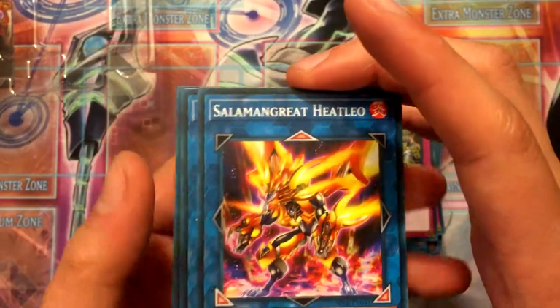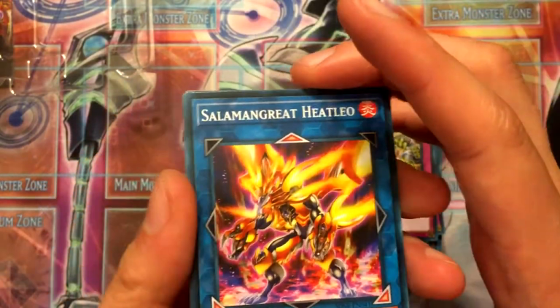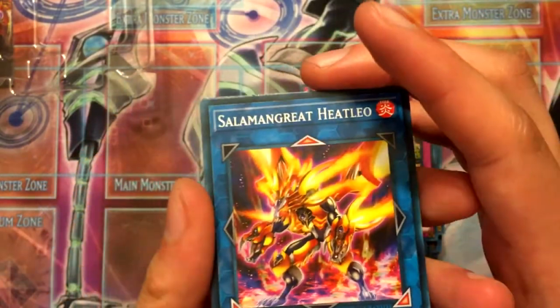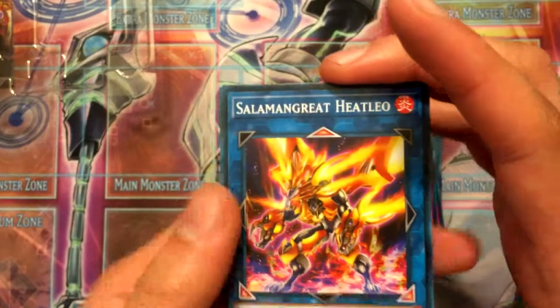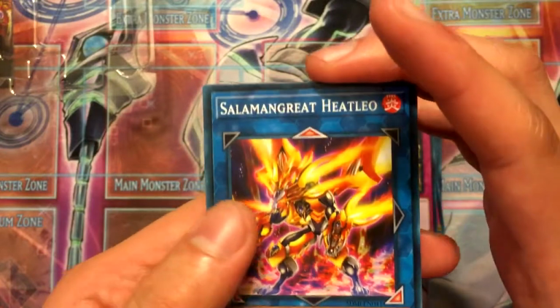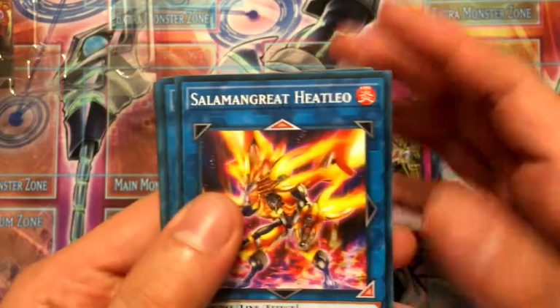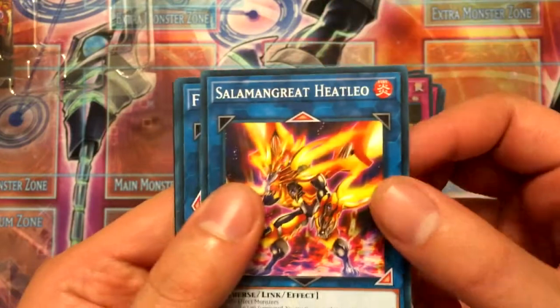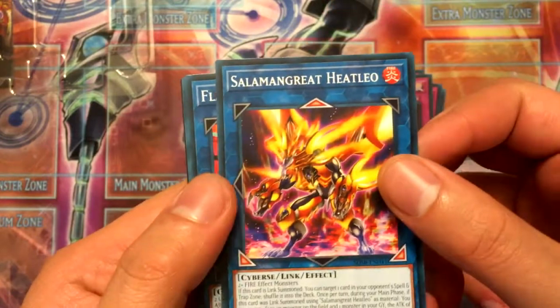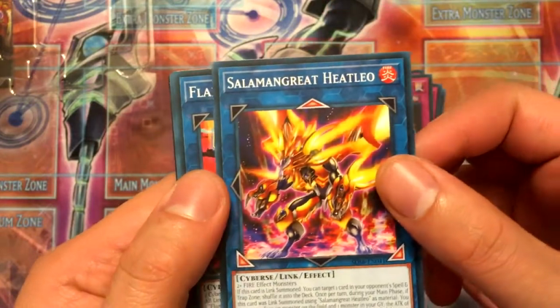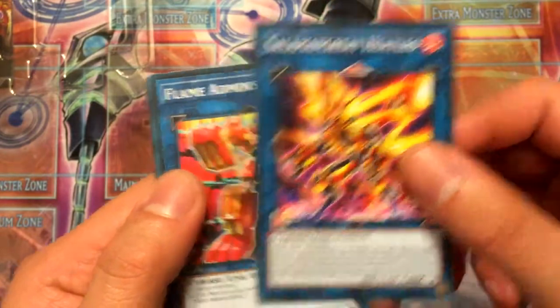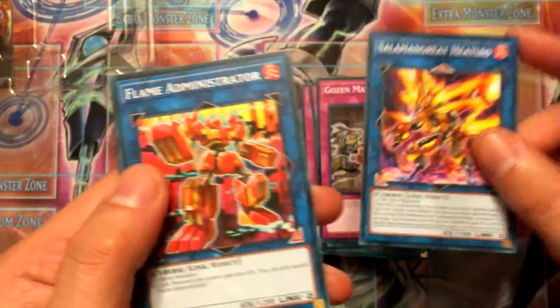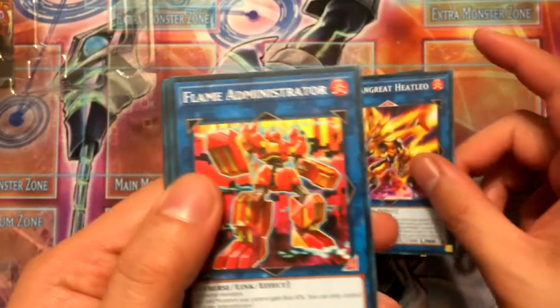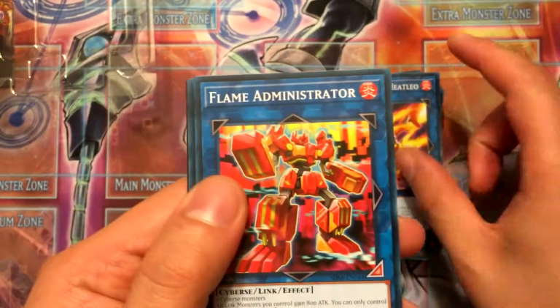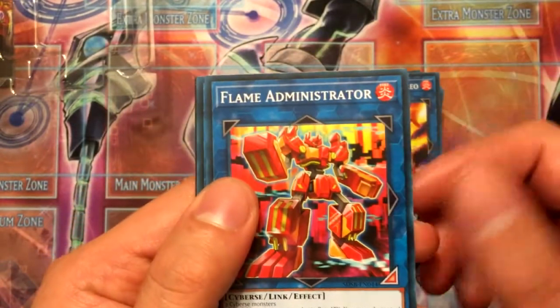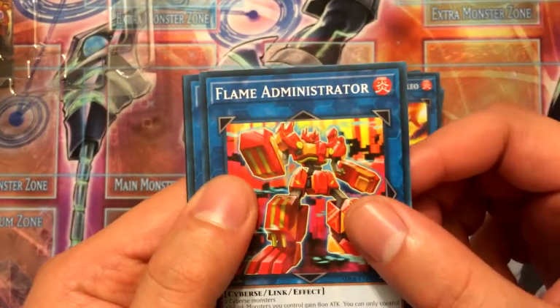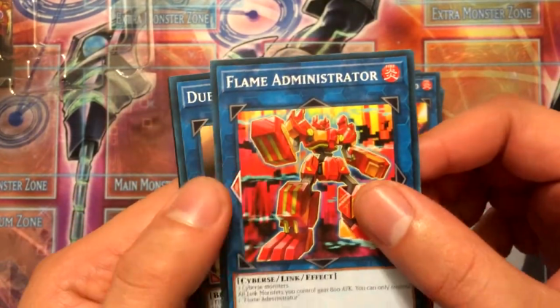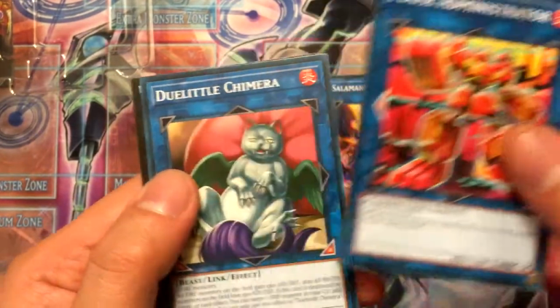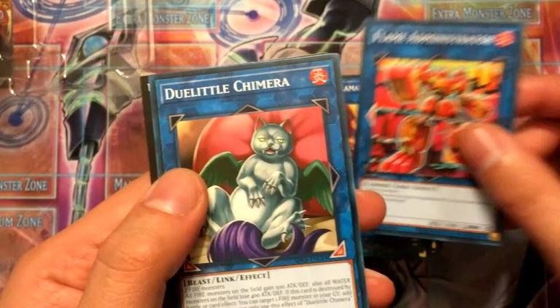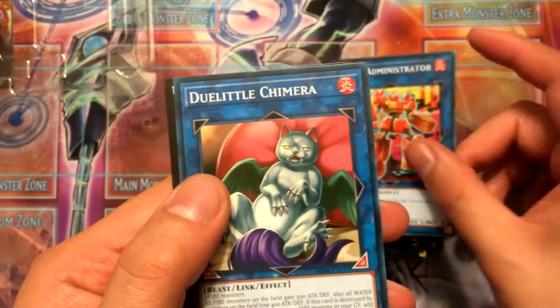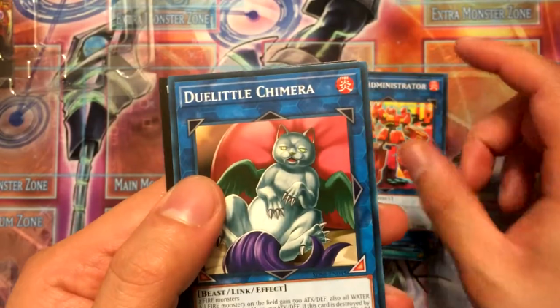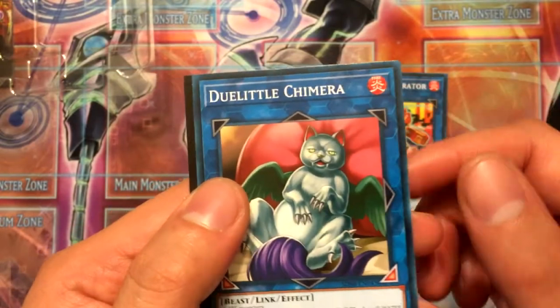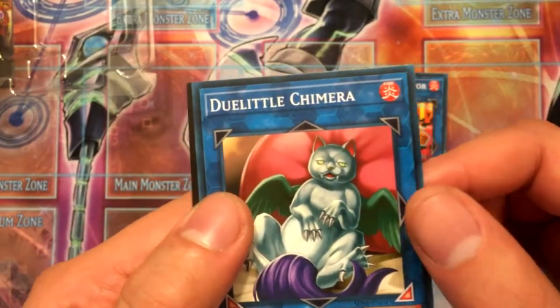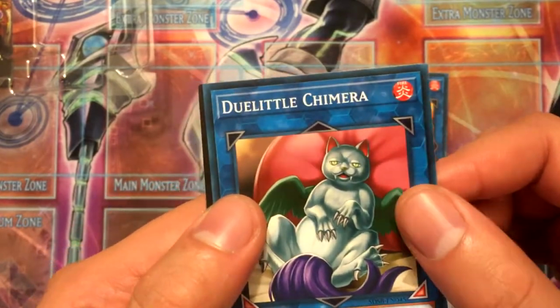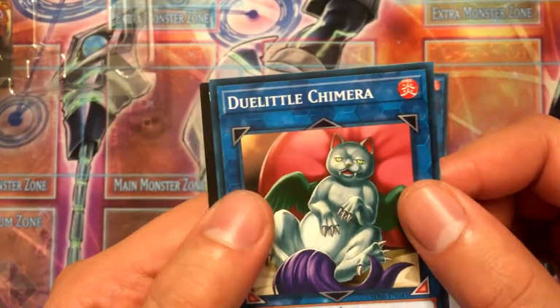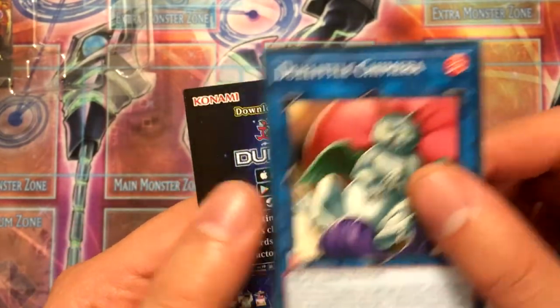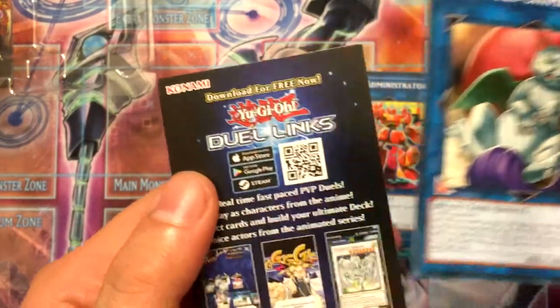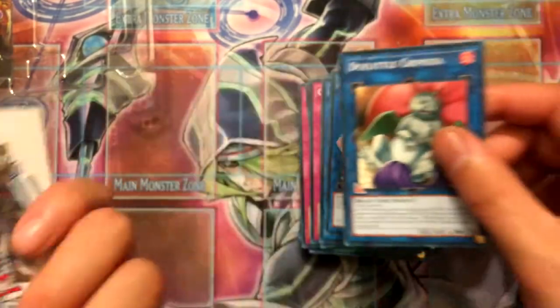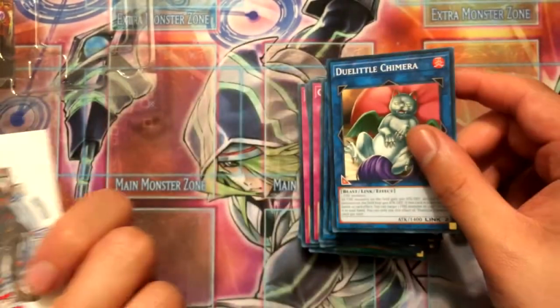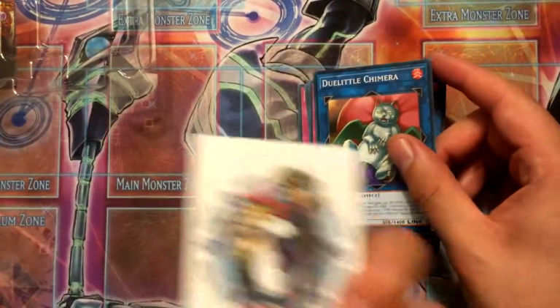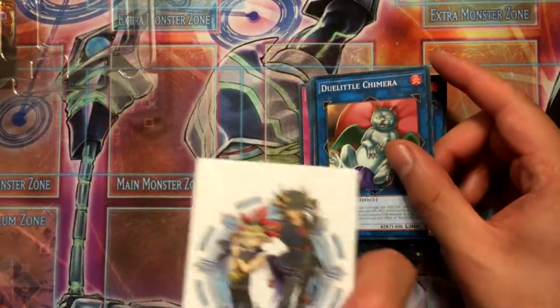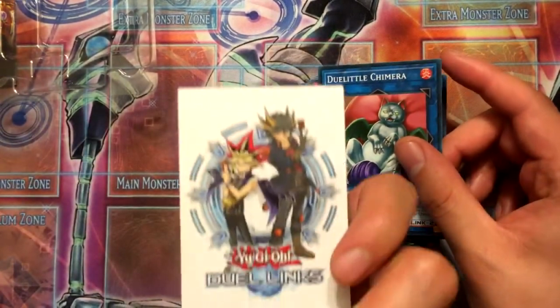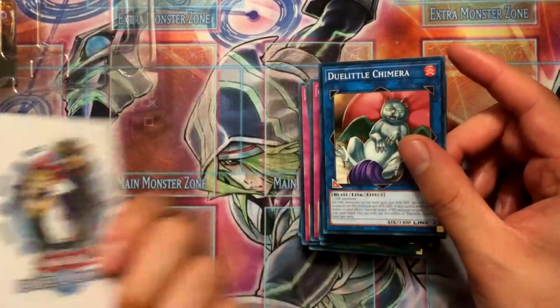For our link monsters we have the original art Heat Leo, Flame Administrator, Duelittle Chimera, and an ad for Duel Links.